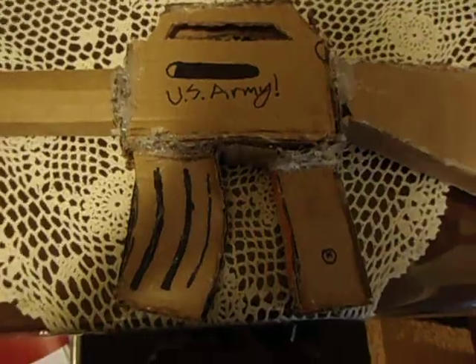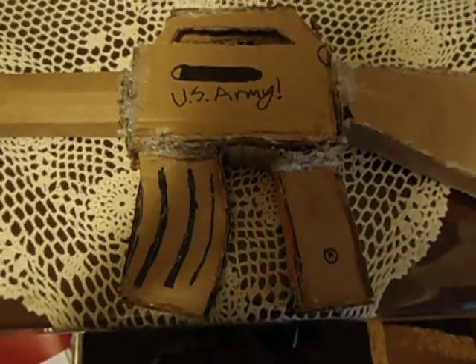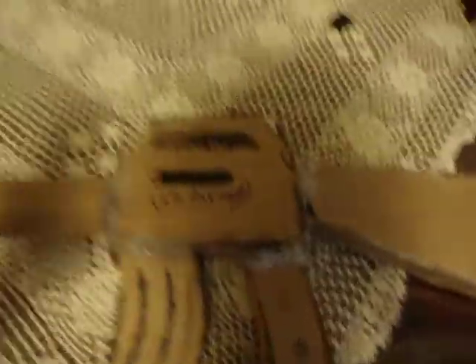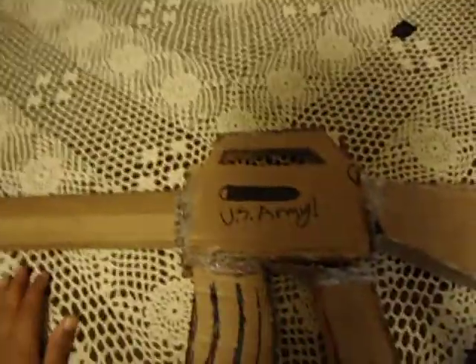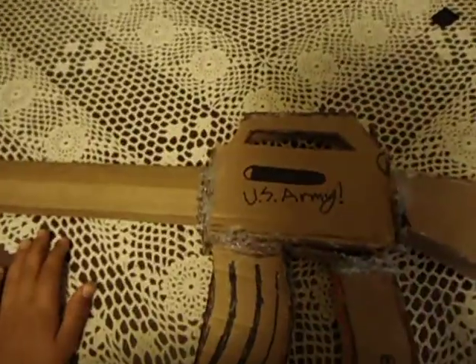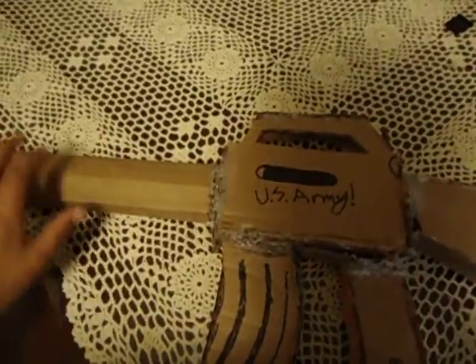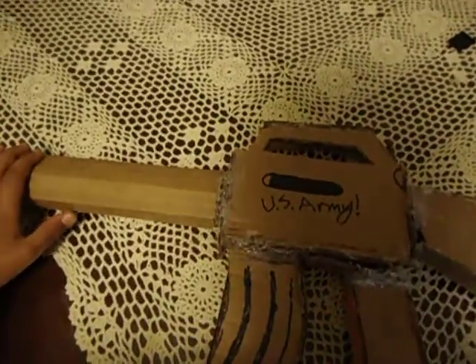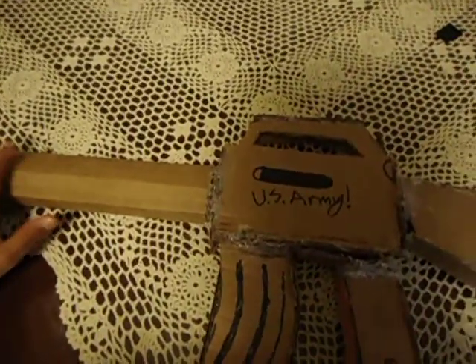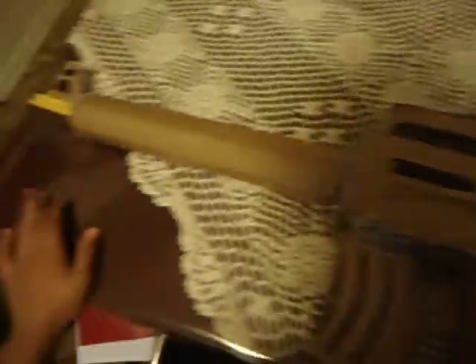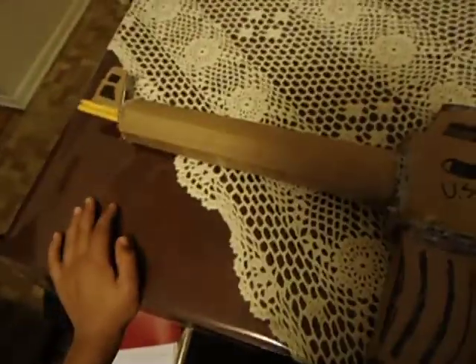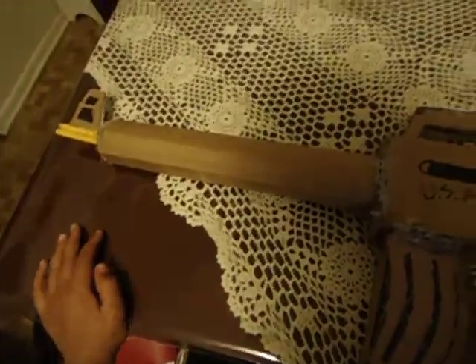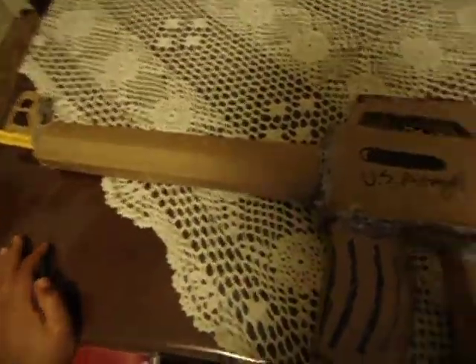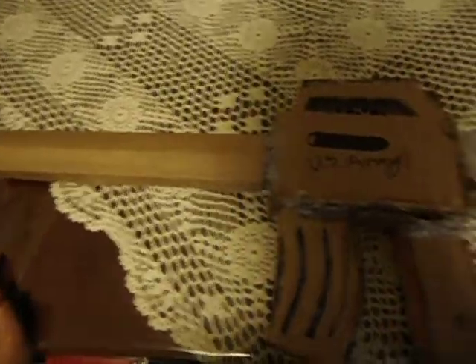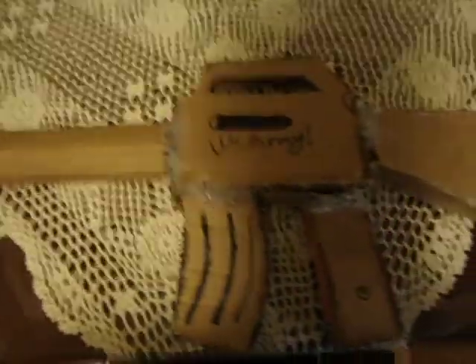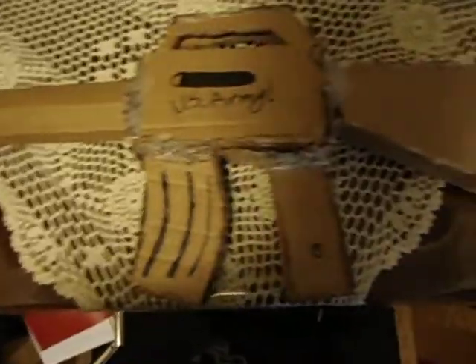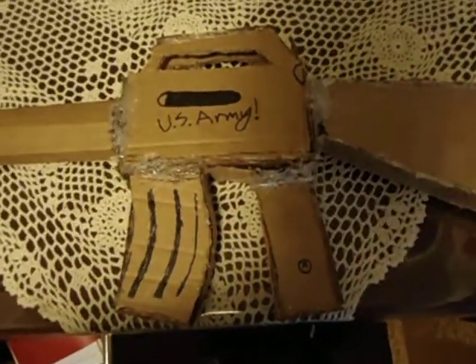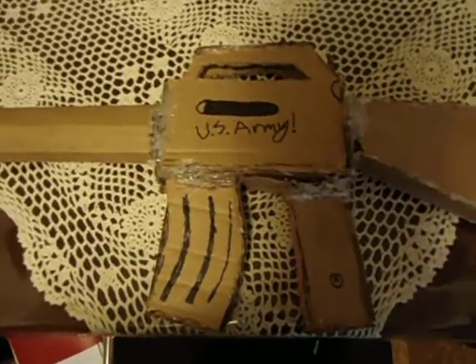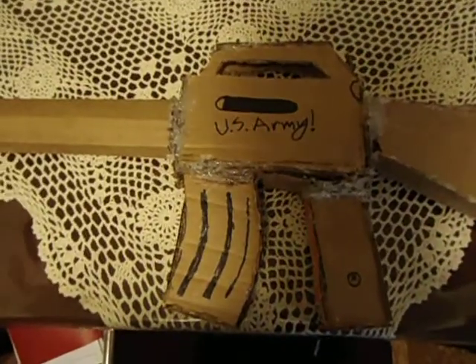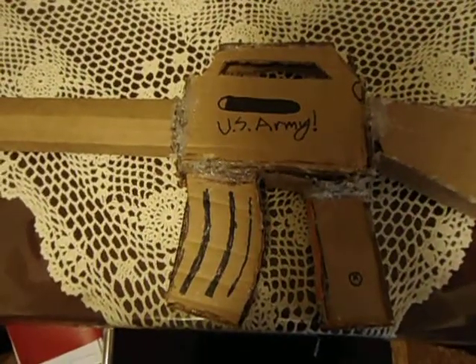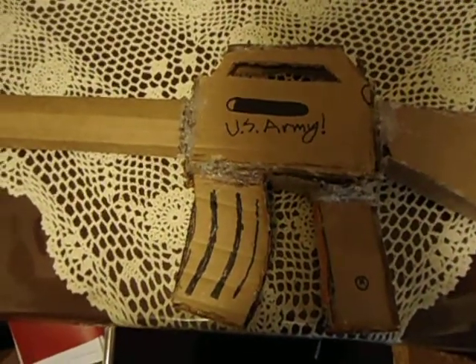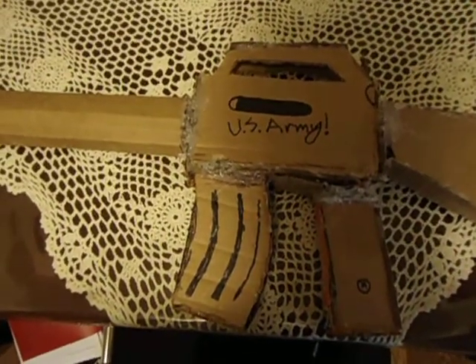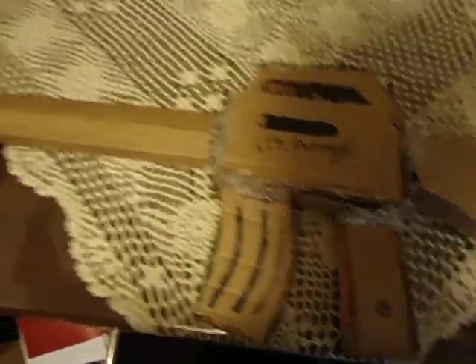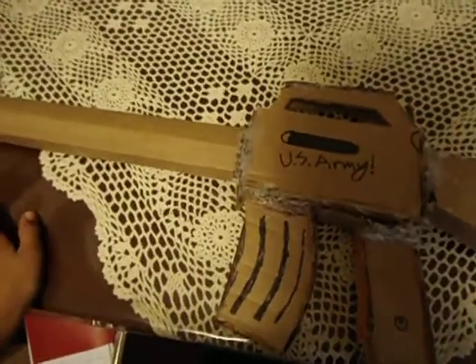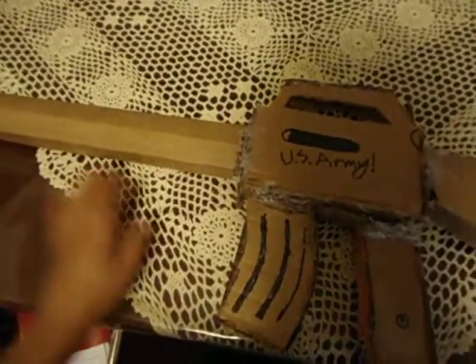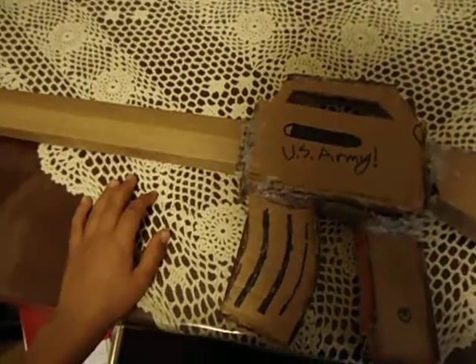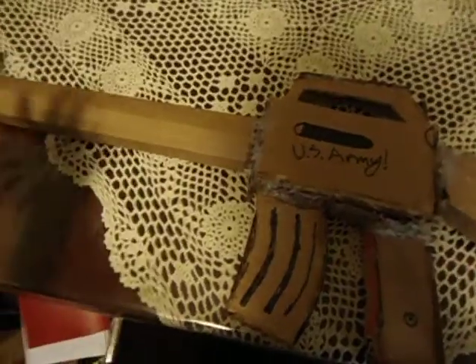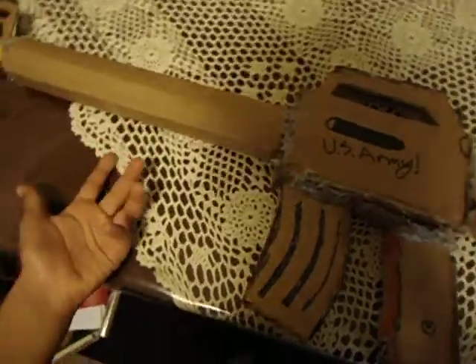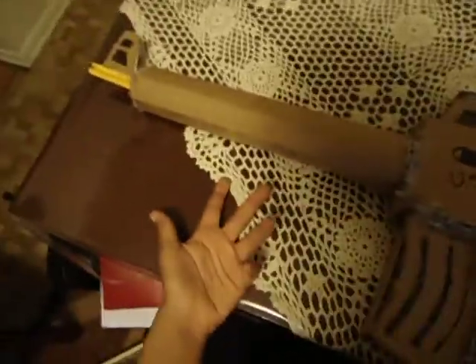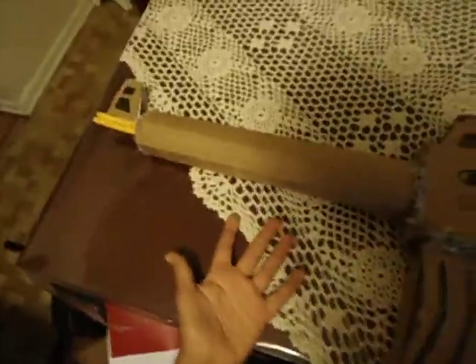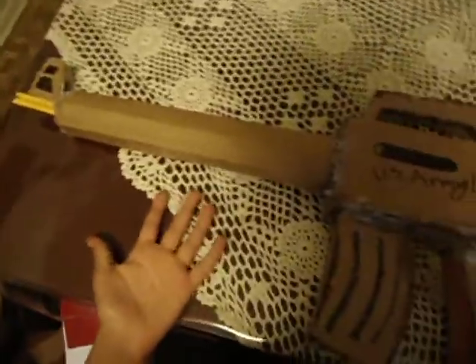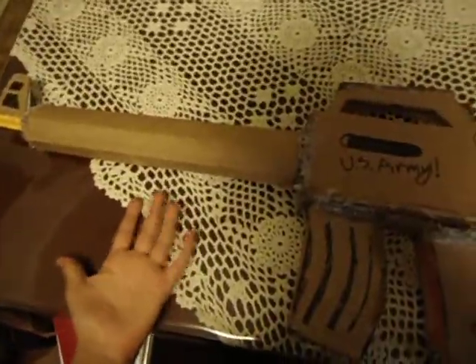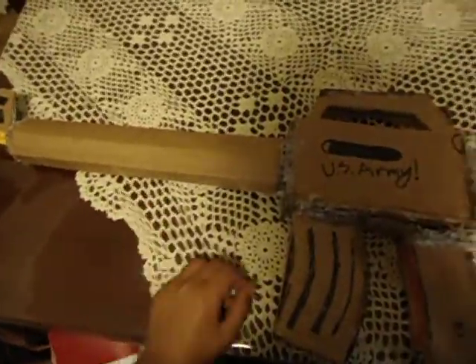Hey everybody, this is the M4. Now, maybe some of you say it's the M16. Honestly, I have no idea.